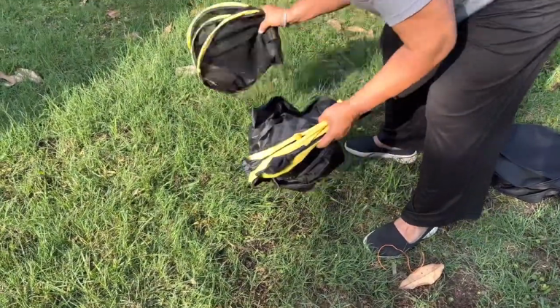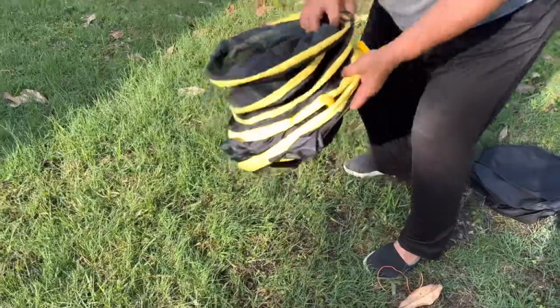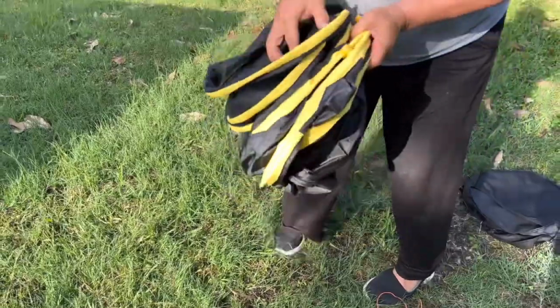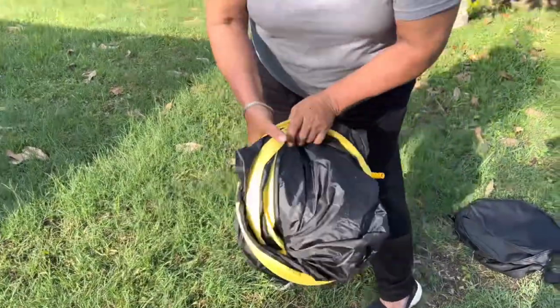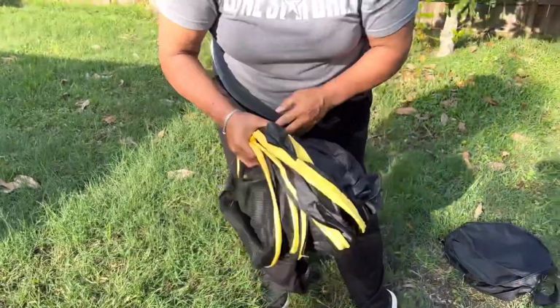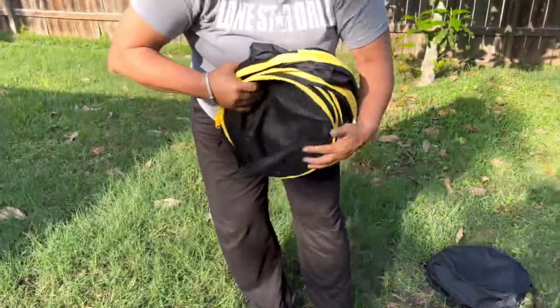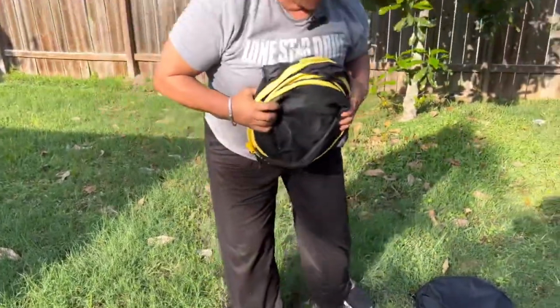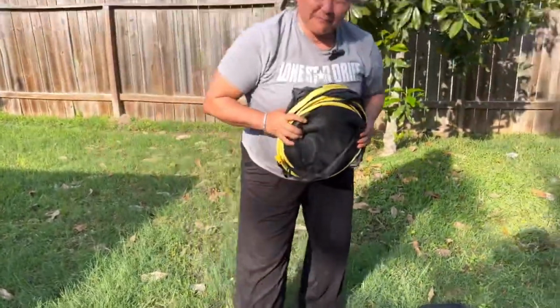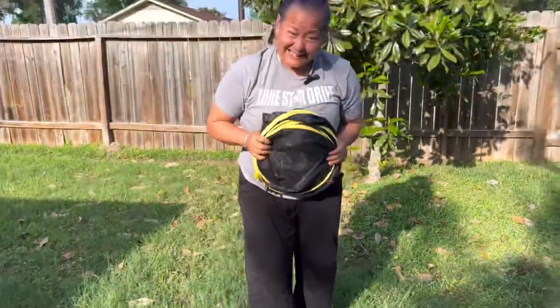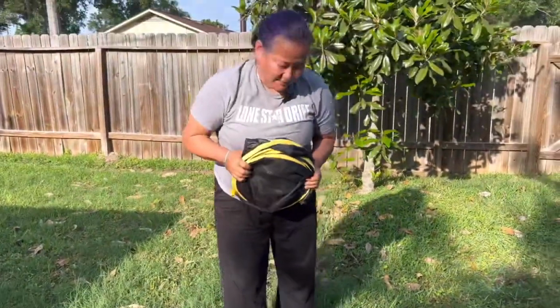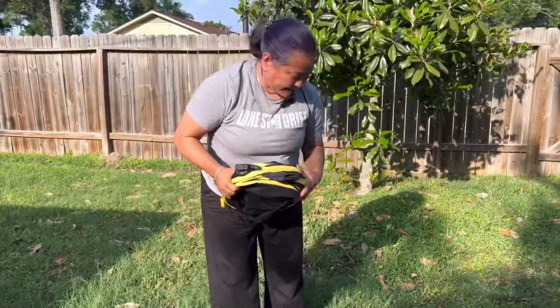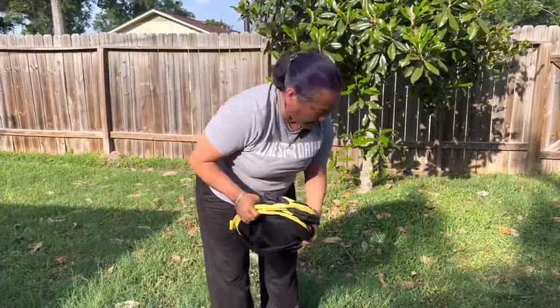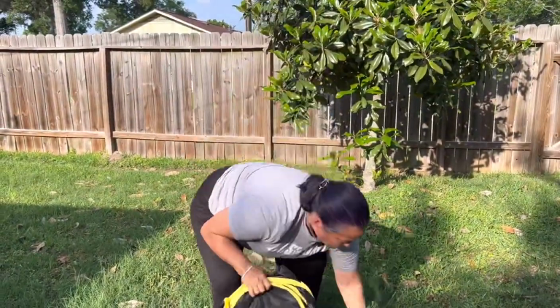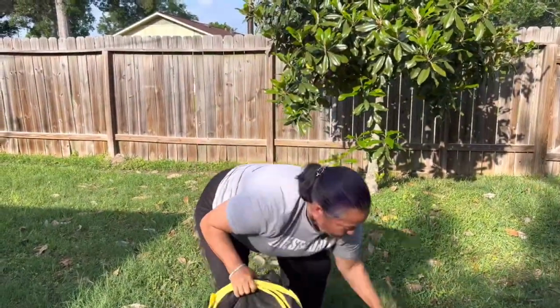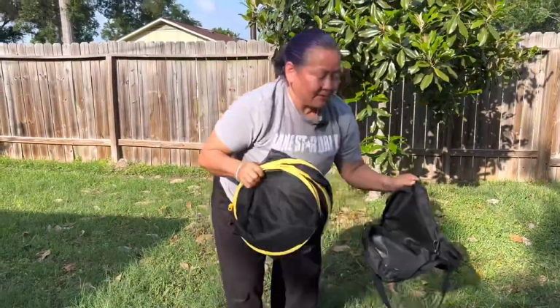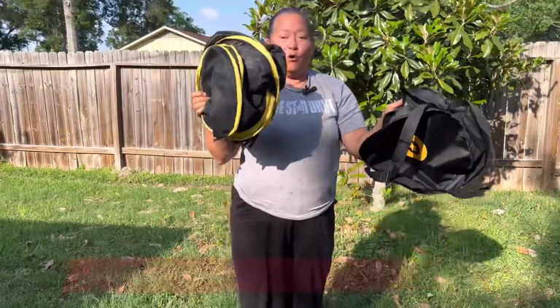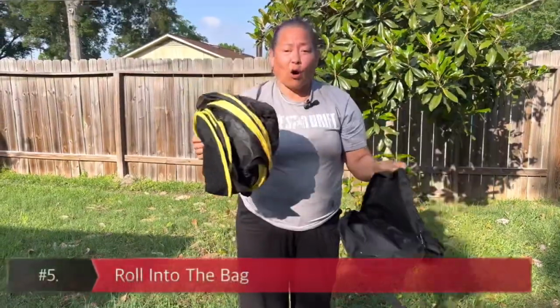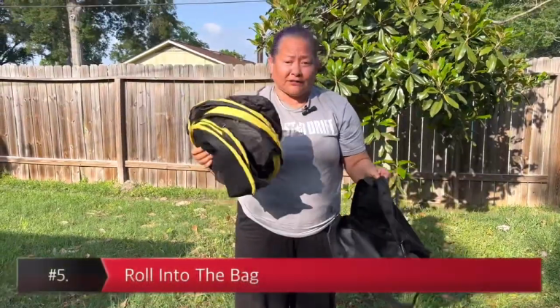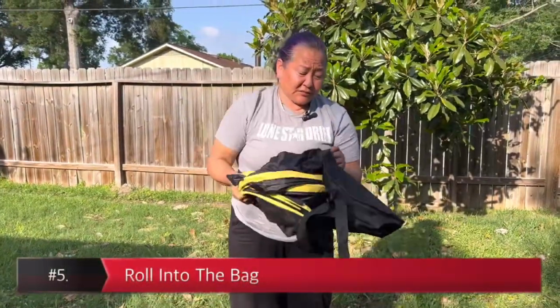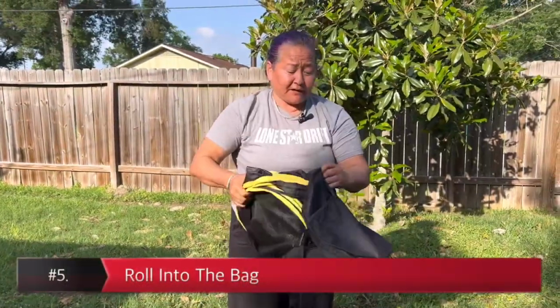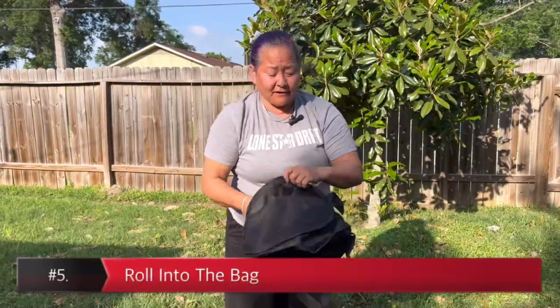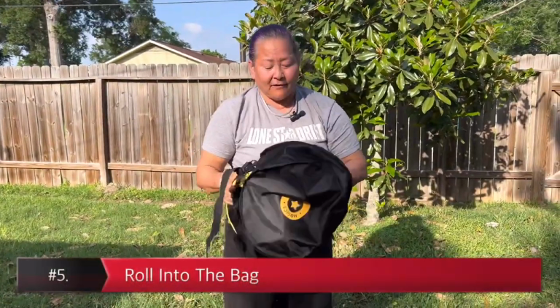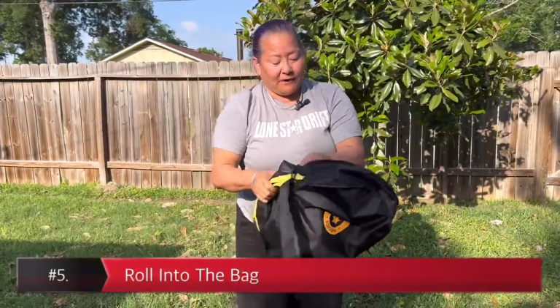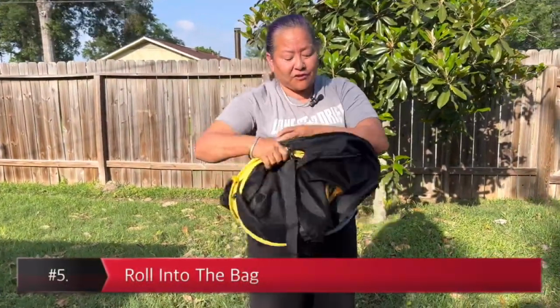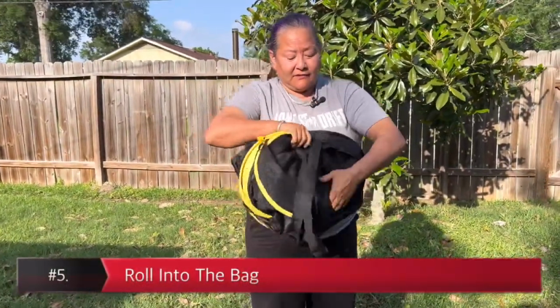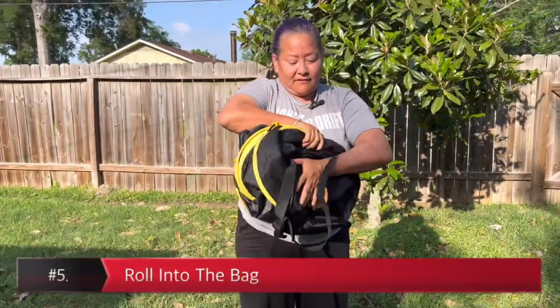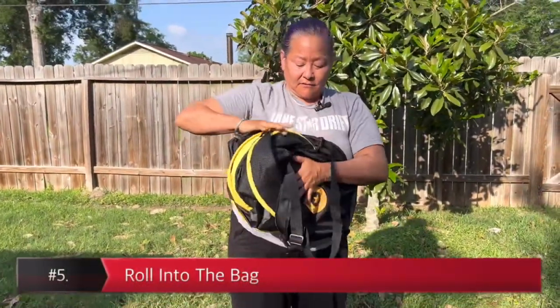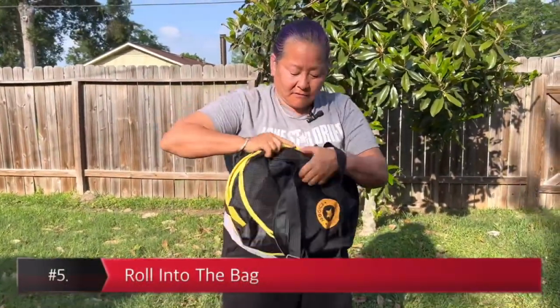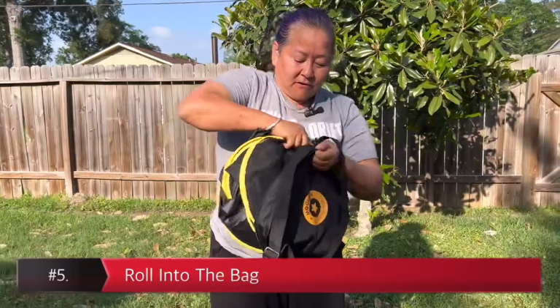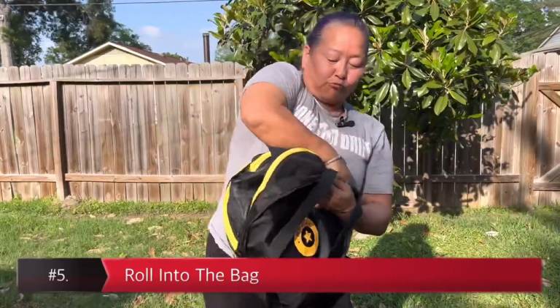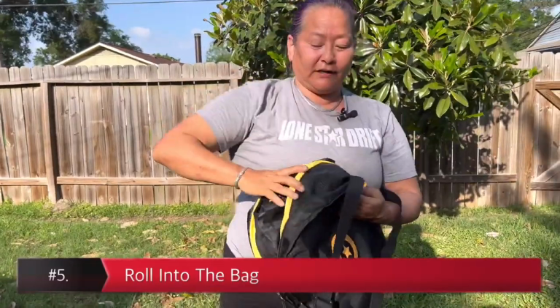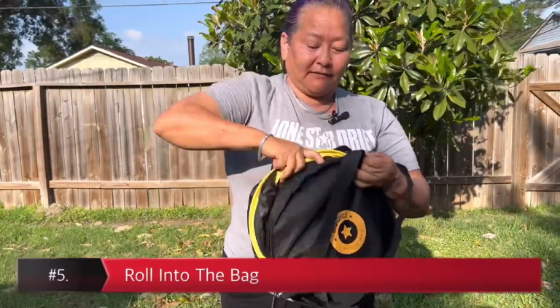Here's also the tip and trick: when you put it back into the bag, roll it in — don't just stuff it, actually roll it in.